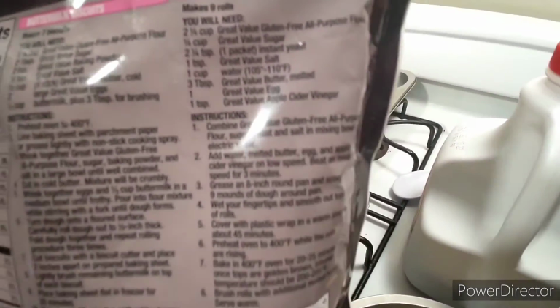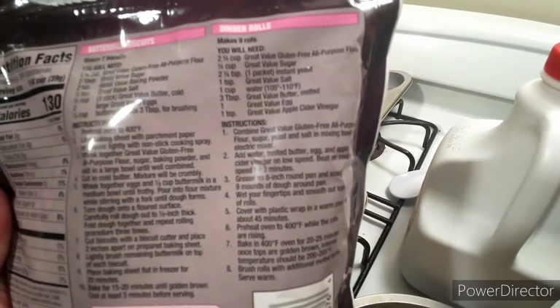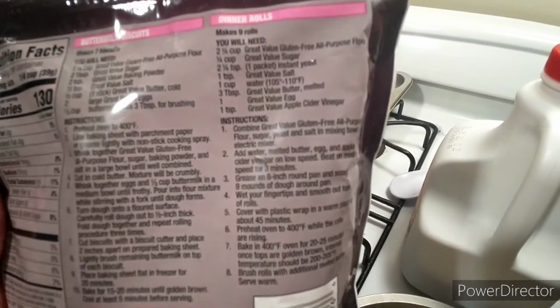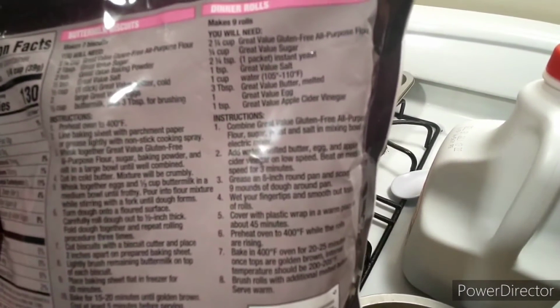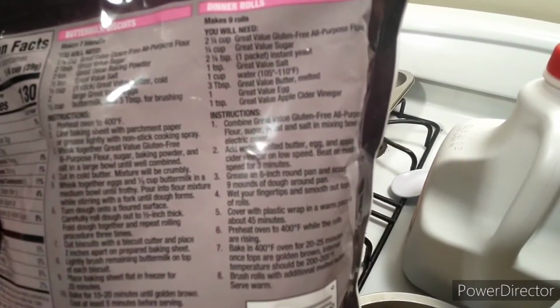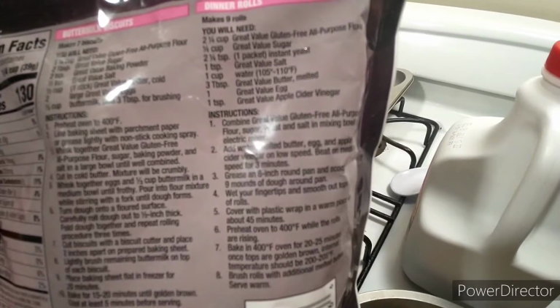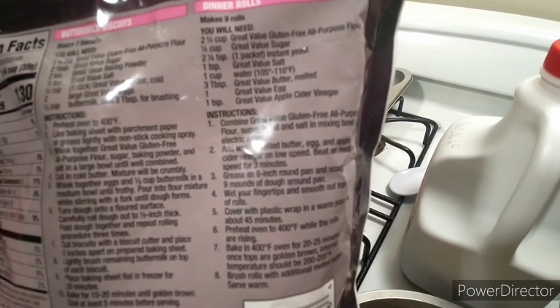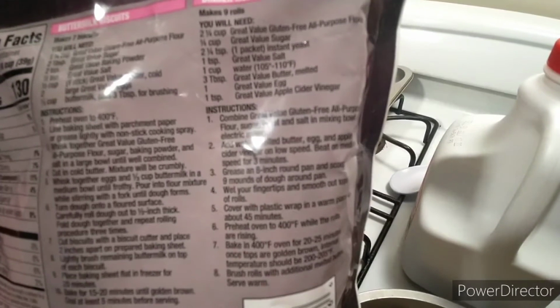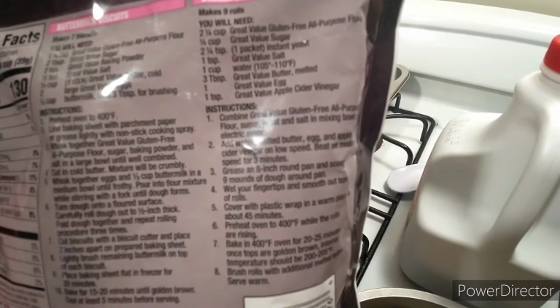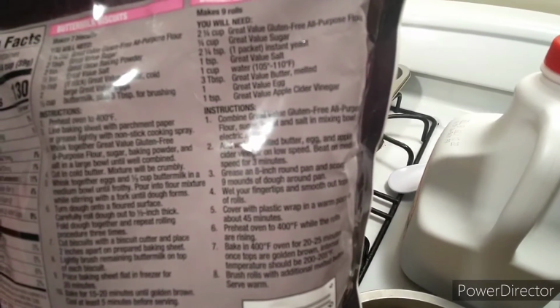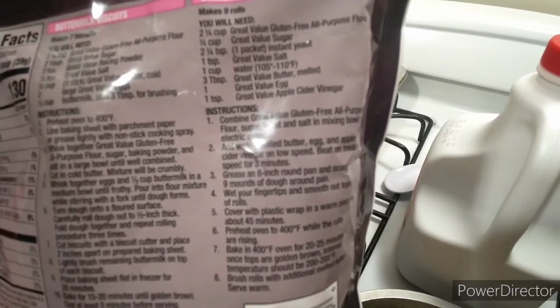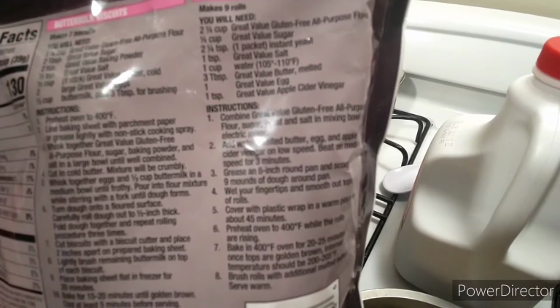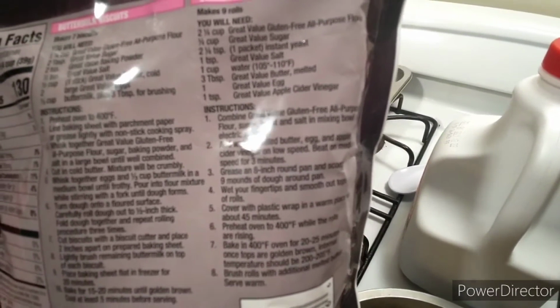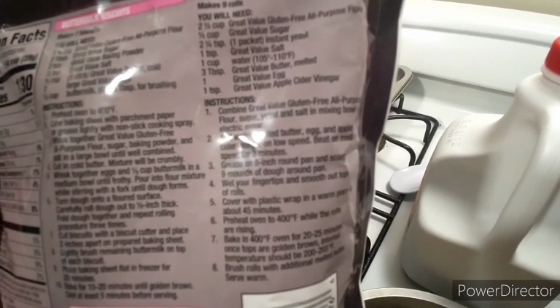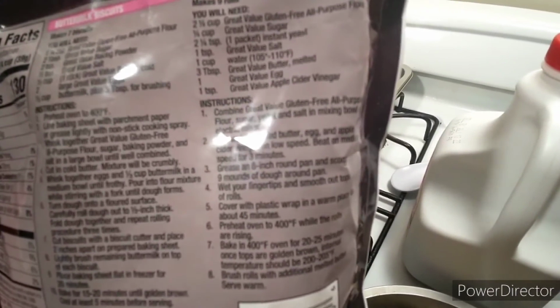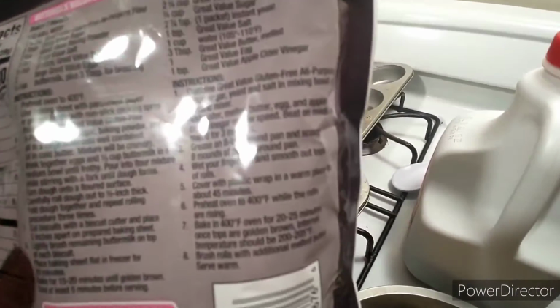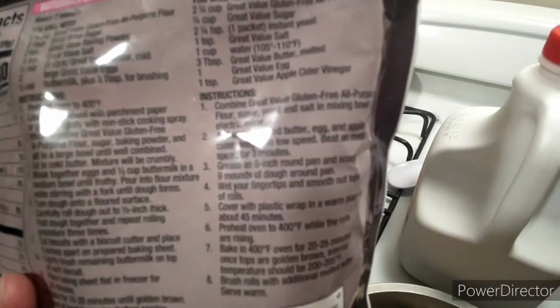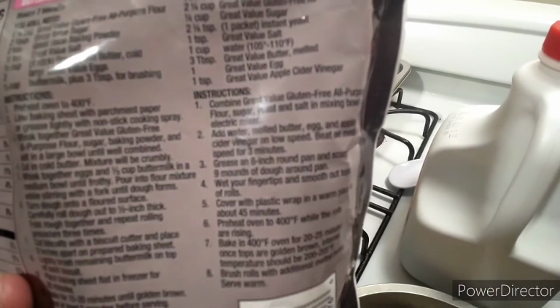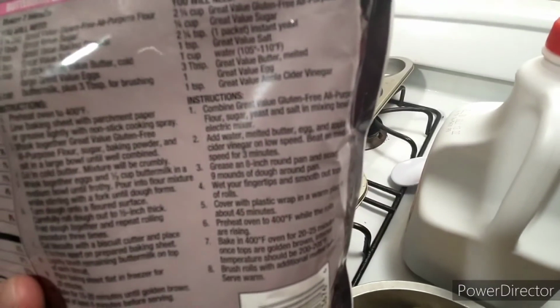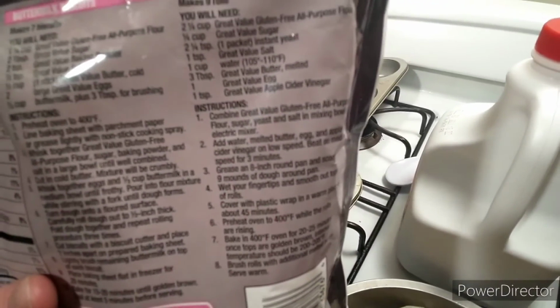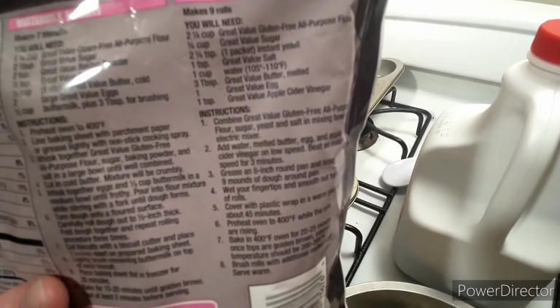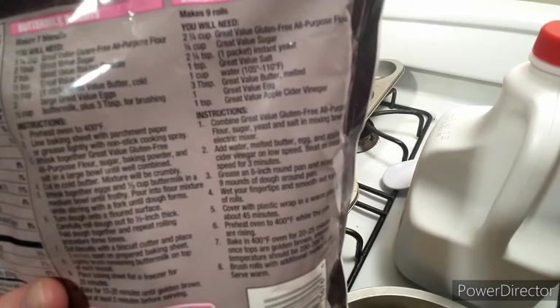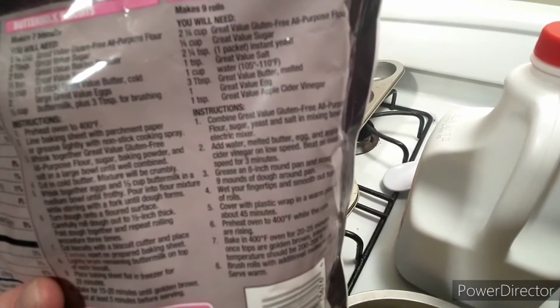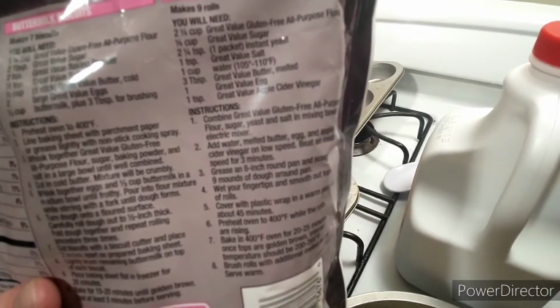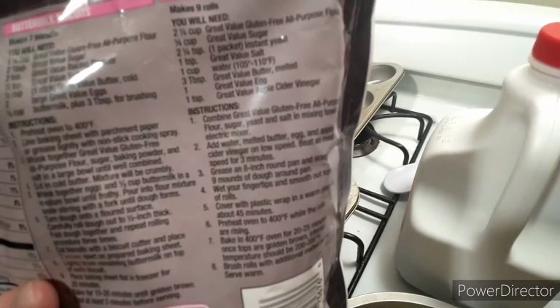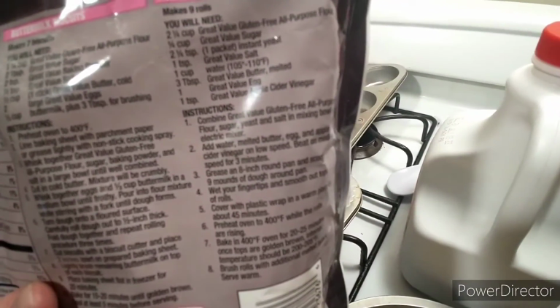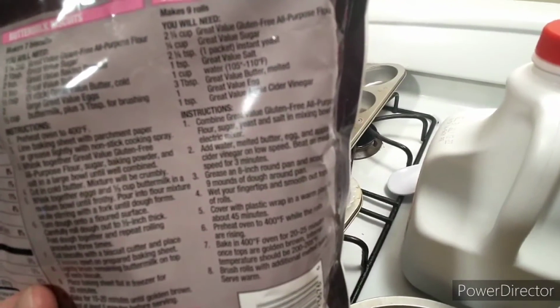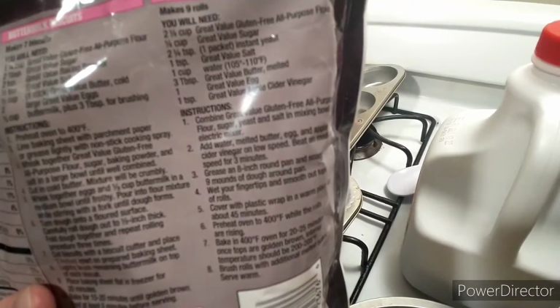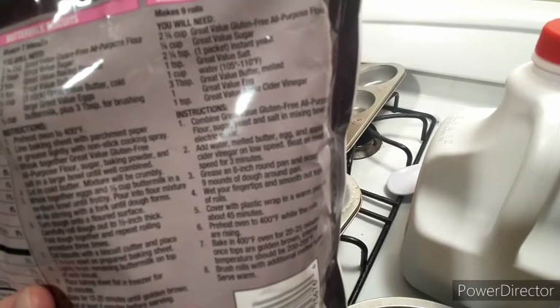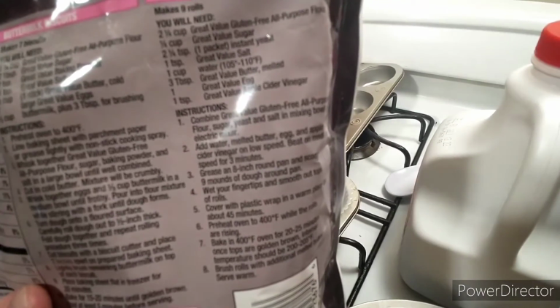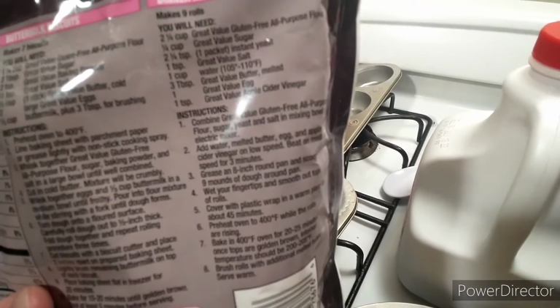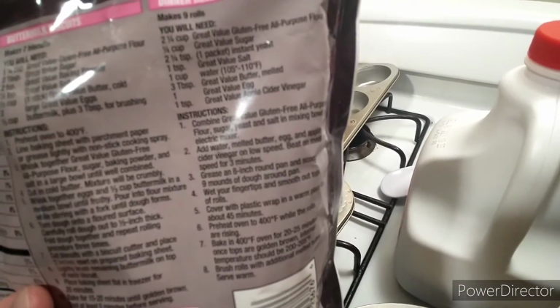If anybody else is gluten-free, they're going to know it is so hard to get this. So I'm doing this — this is the recipe on the back of the package. Follow it exactly, and I'll let you know how it turns out.